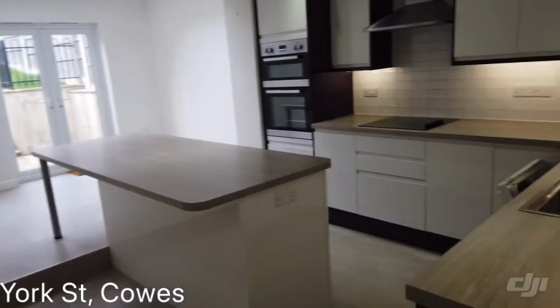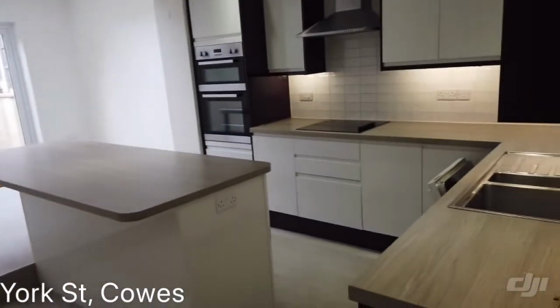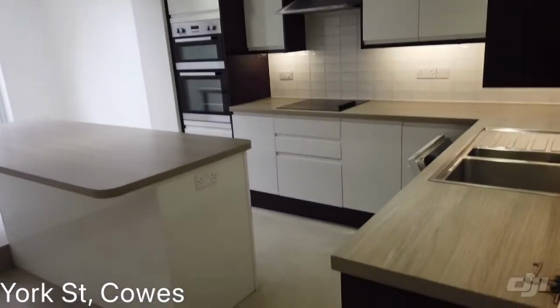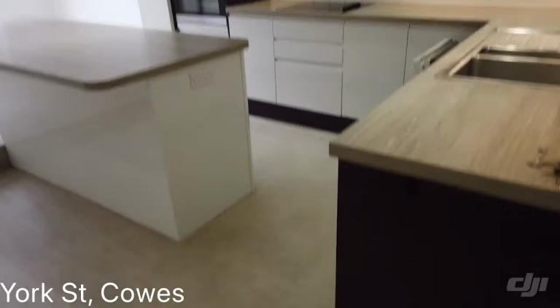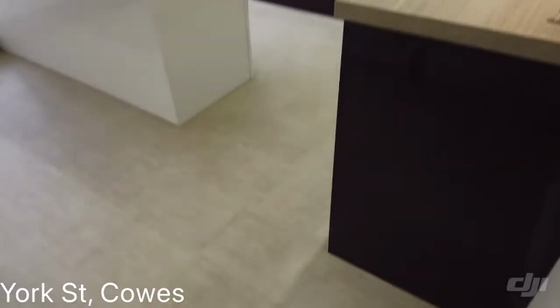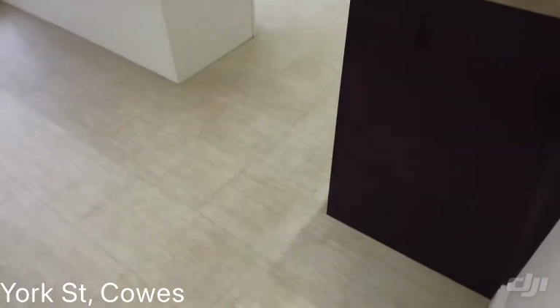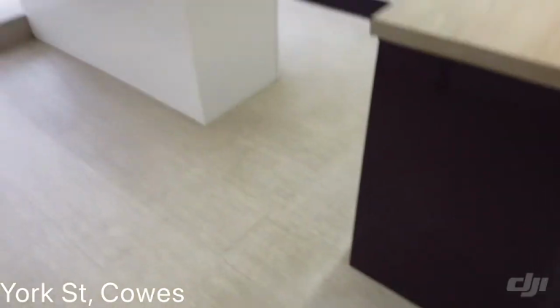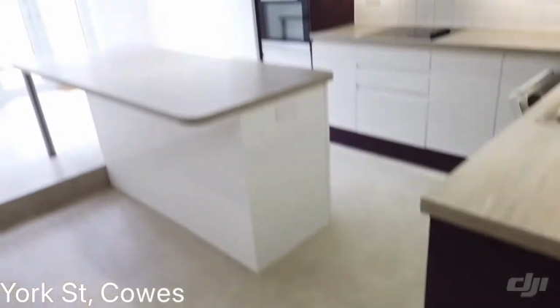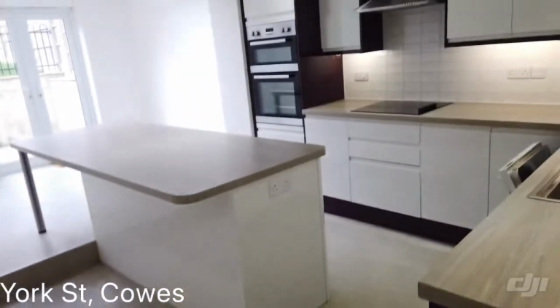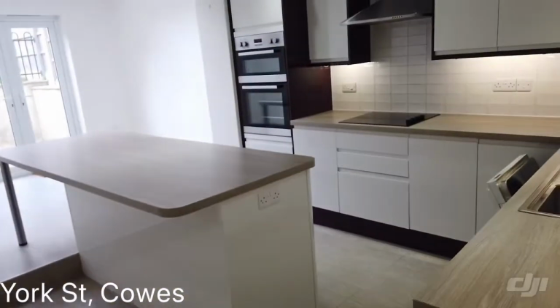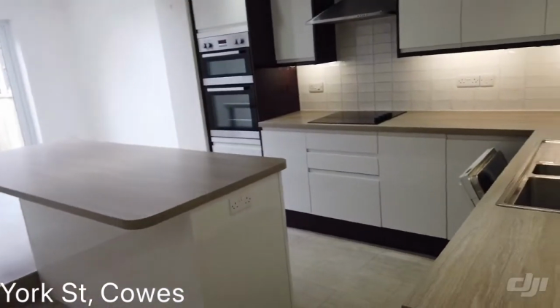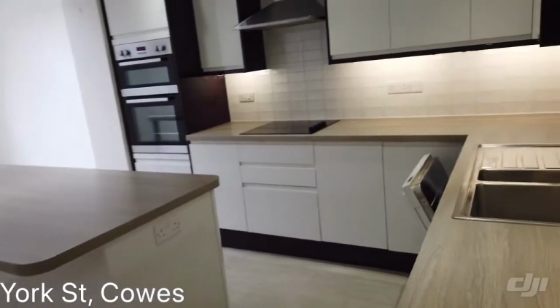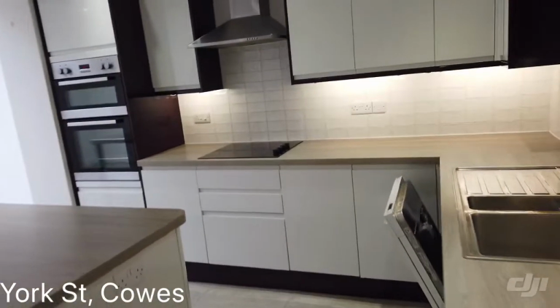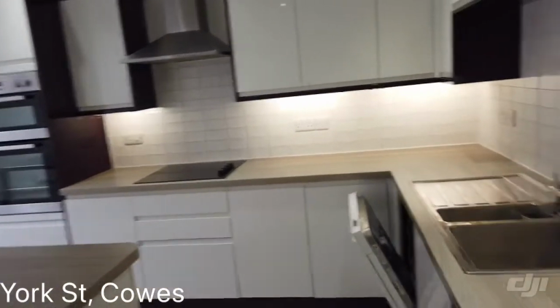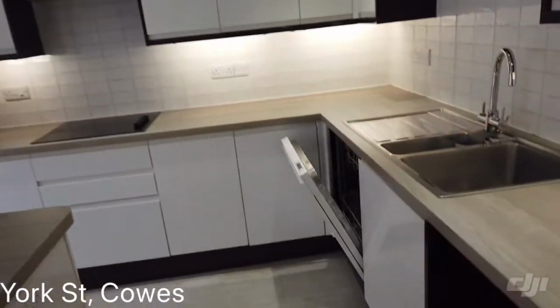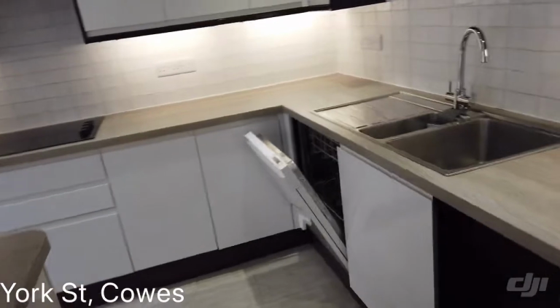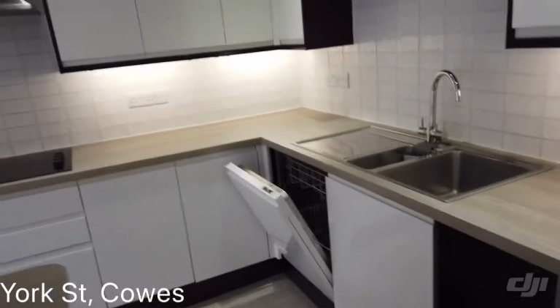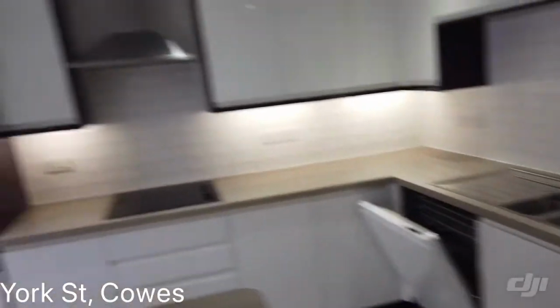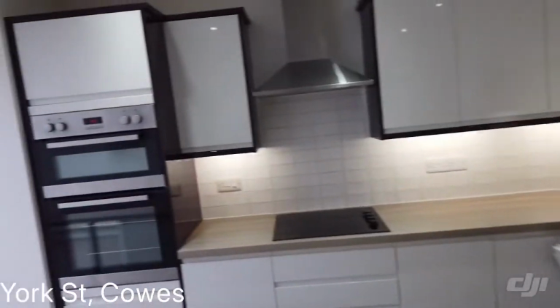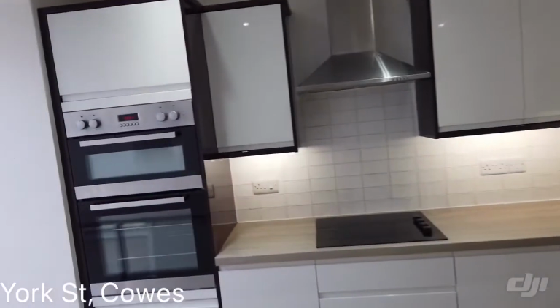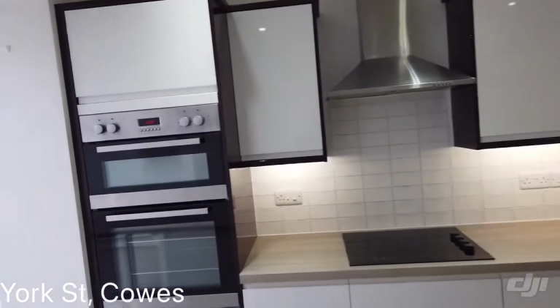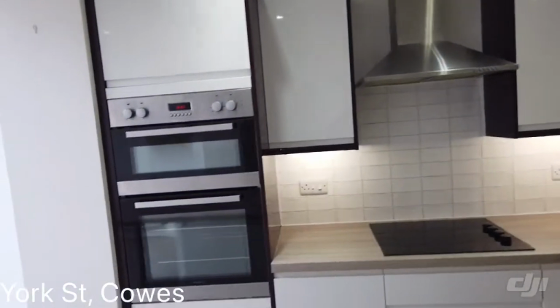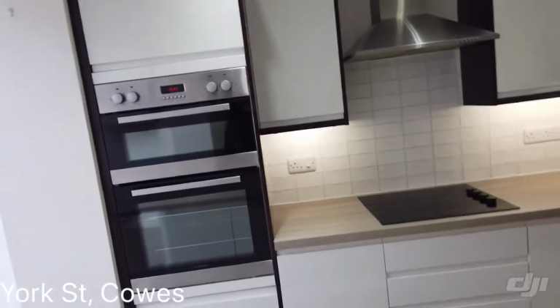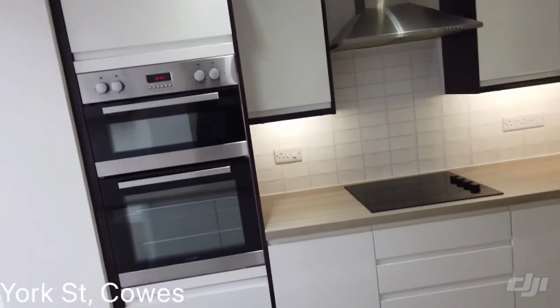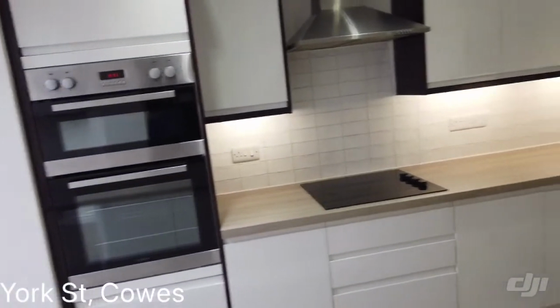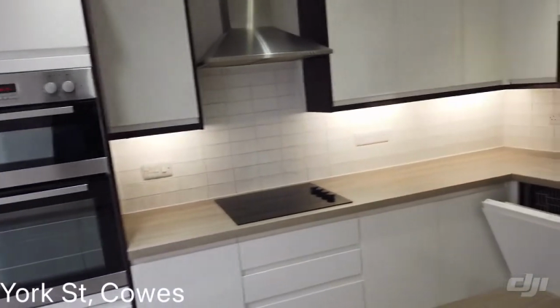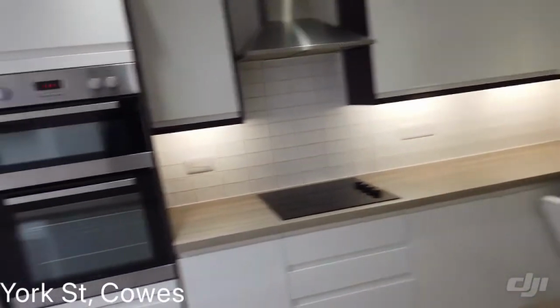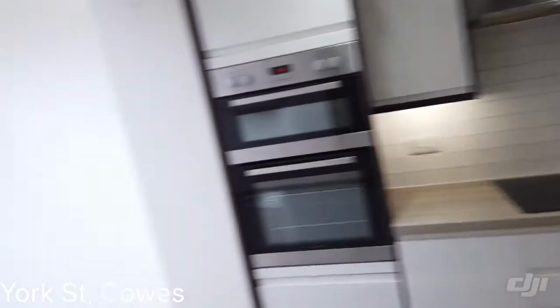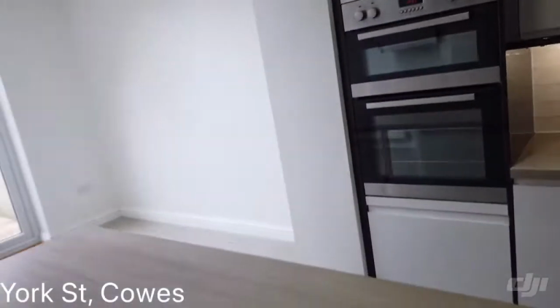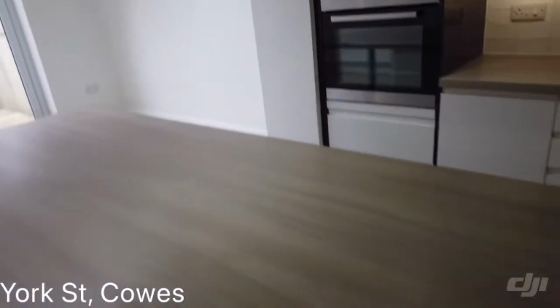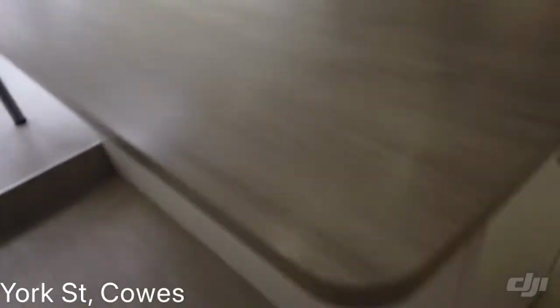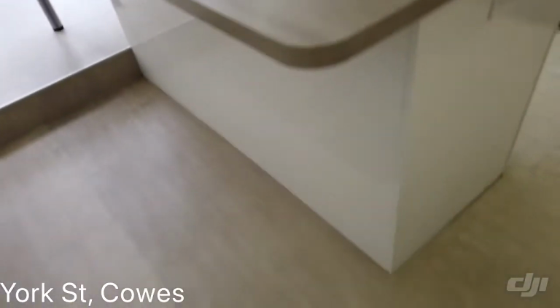We've got a lovely kitchen — very modern. We've got a built-in dishwasher, hob with extractor, and wall oven. It's a fantastic central island as well.